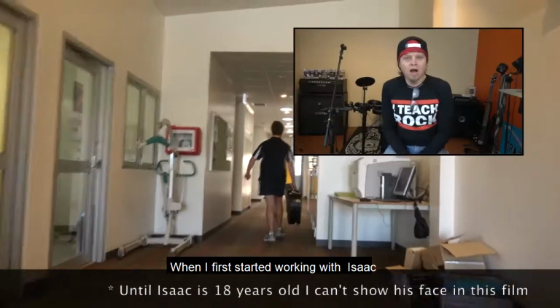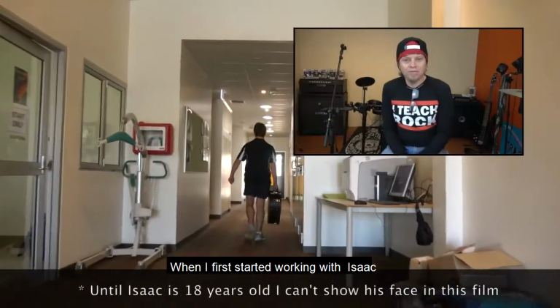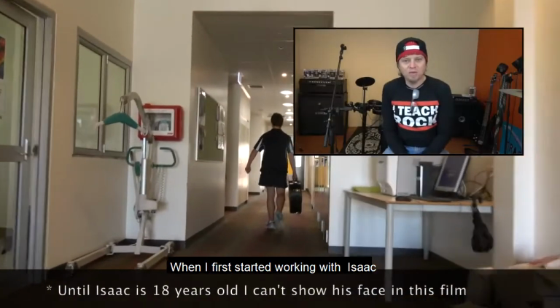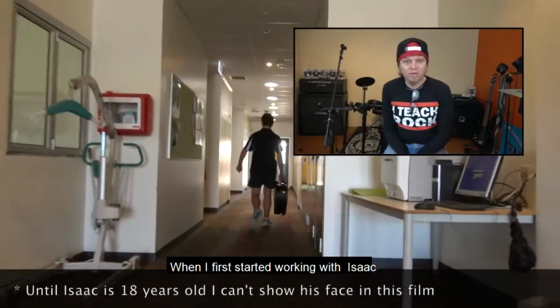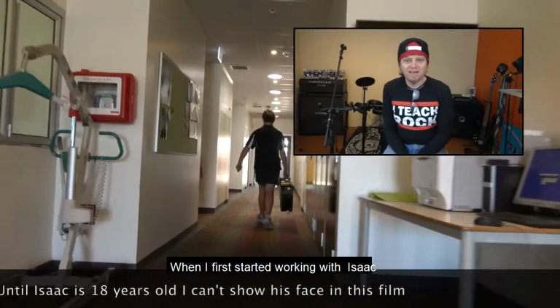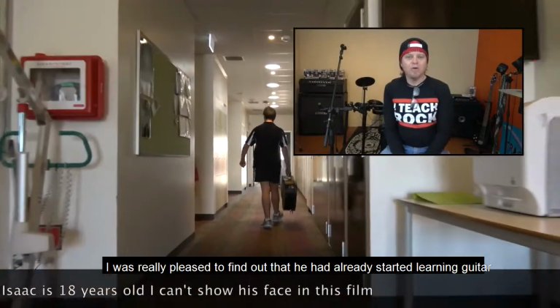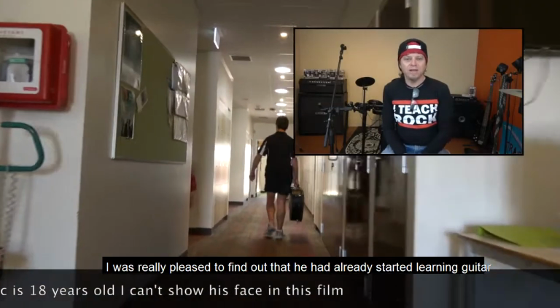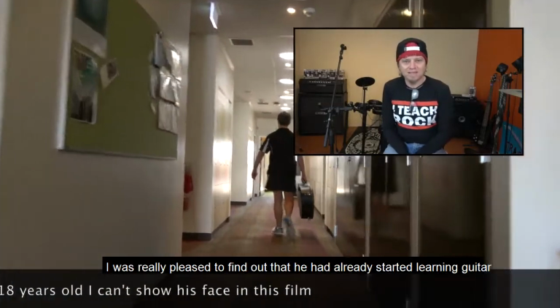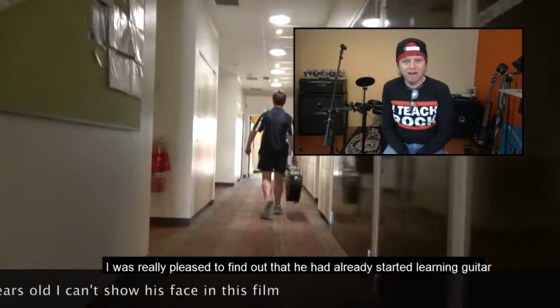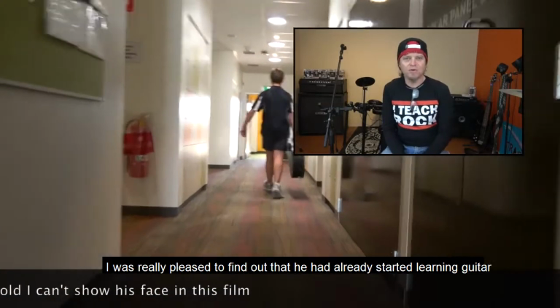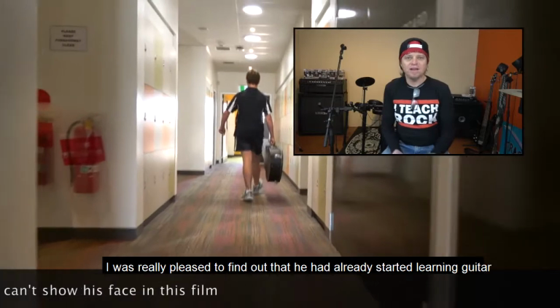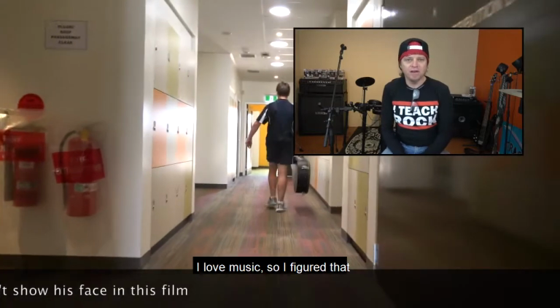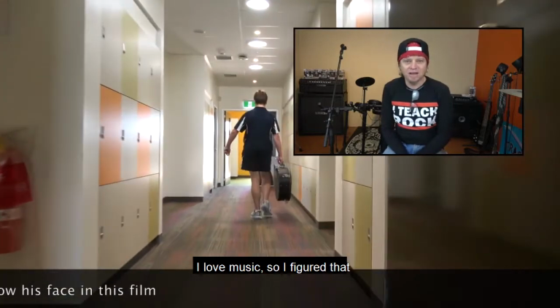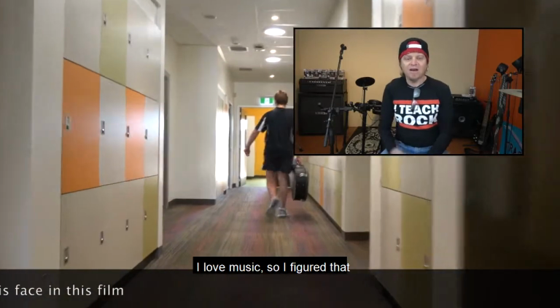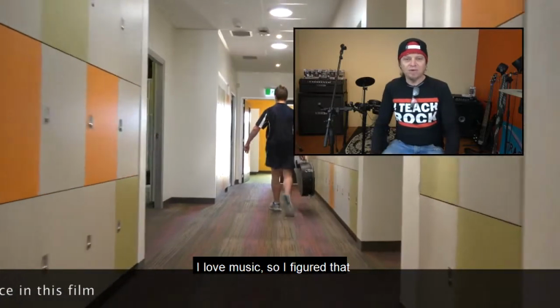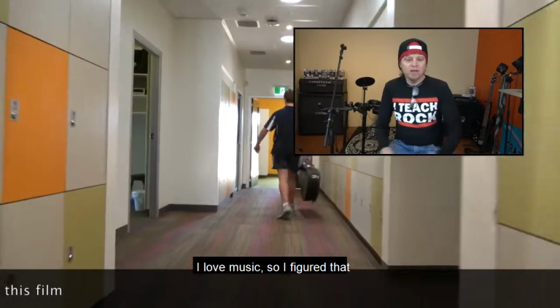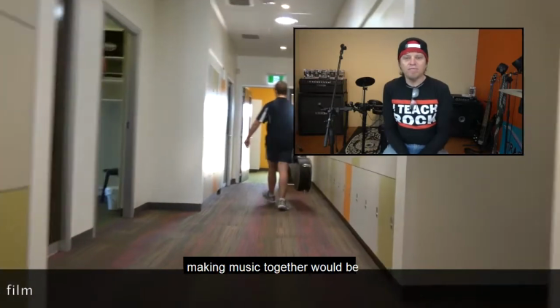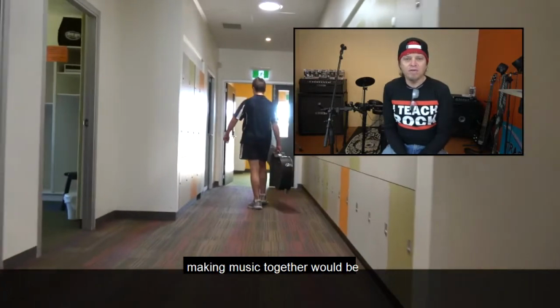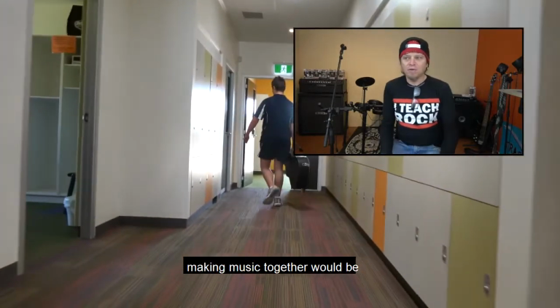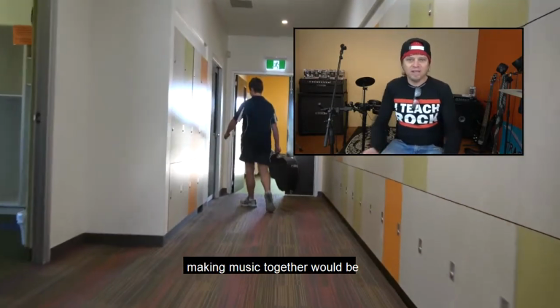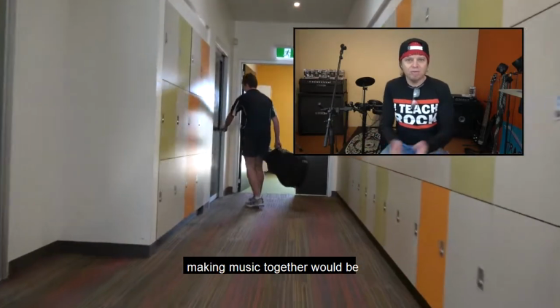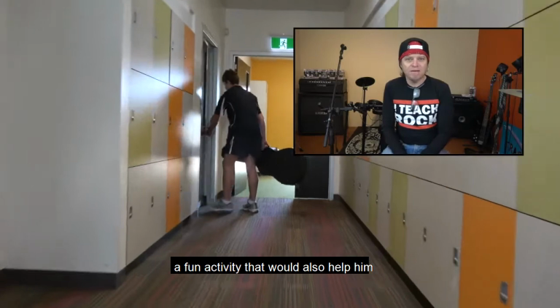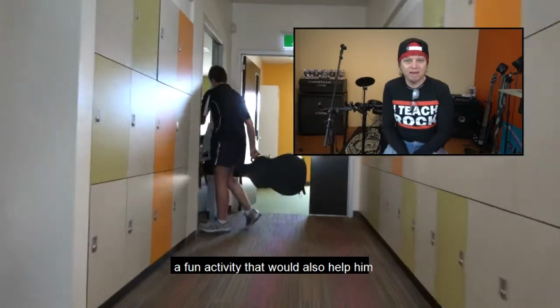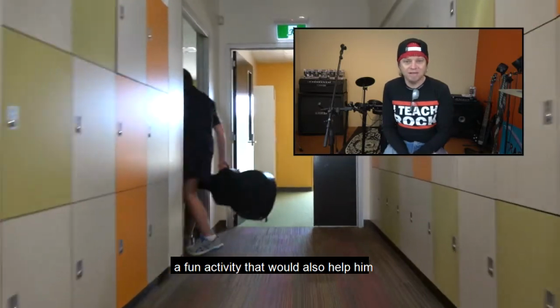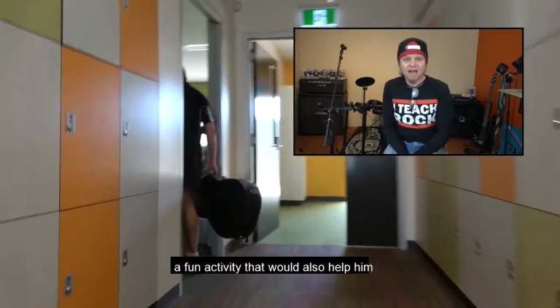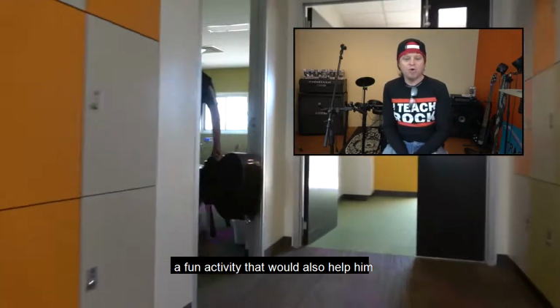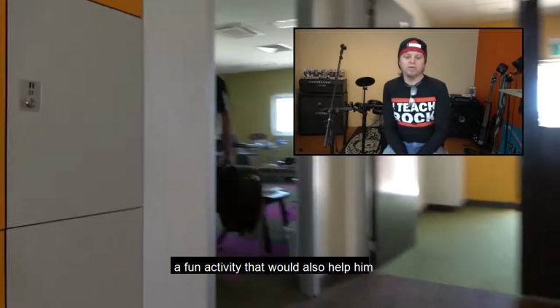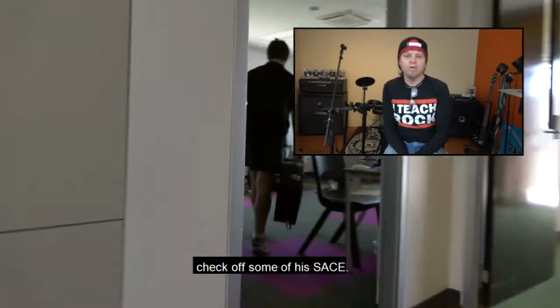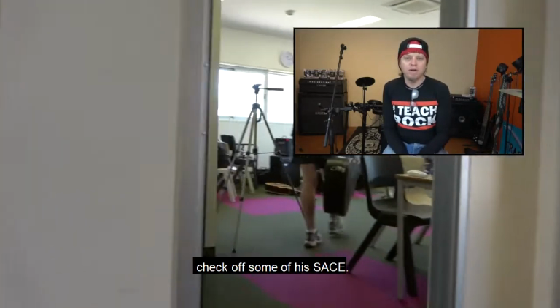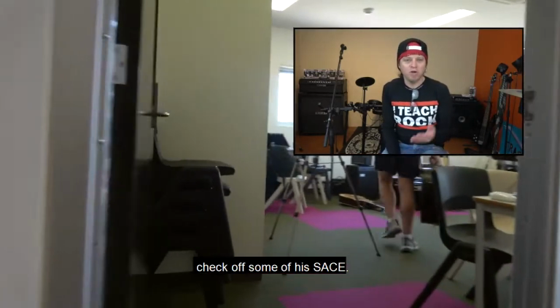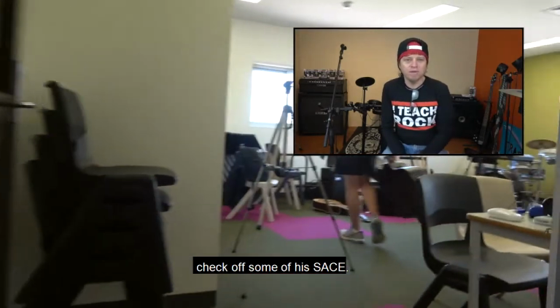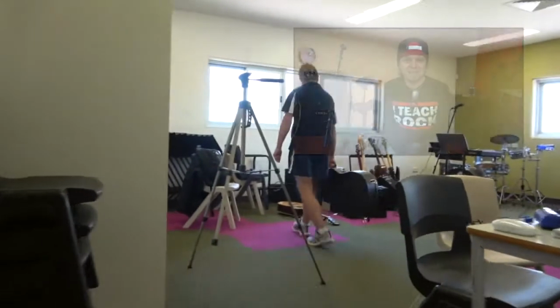When I first started working with Isaac, I was really pleased to find out that he'd already started learning guitar. I love music, so I figured making music together would be a fun activity that would also help him check off some of his SAFE skills.